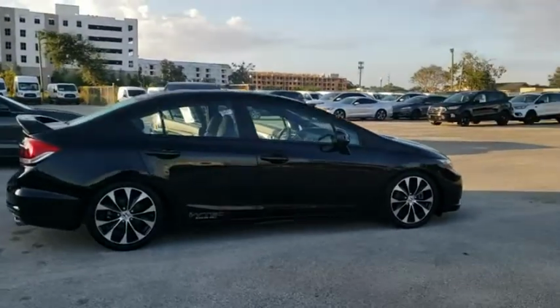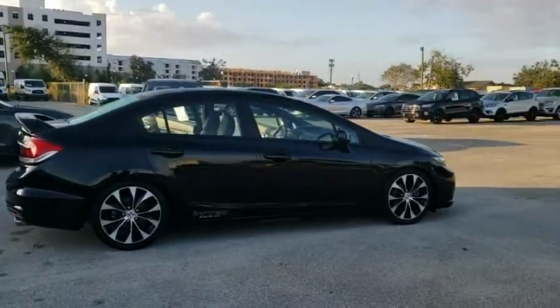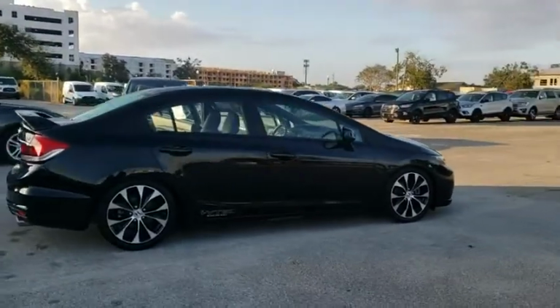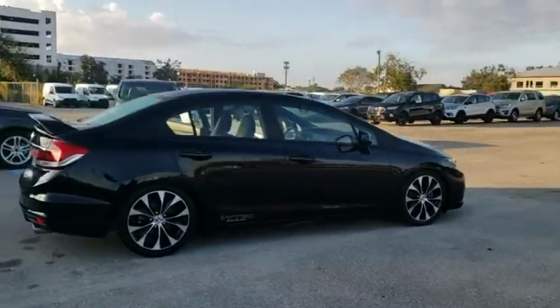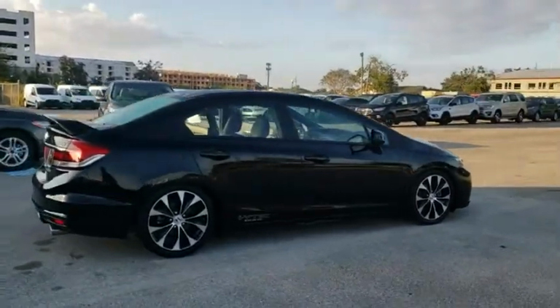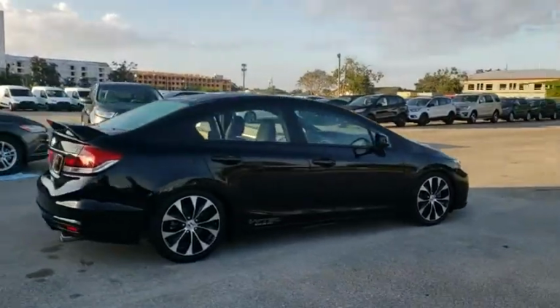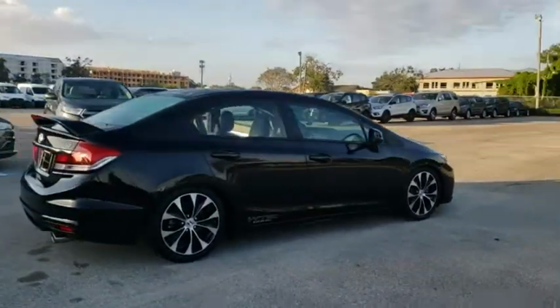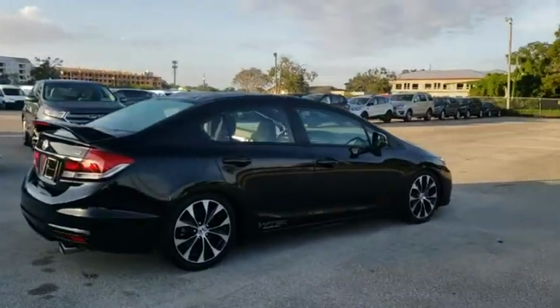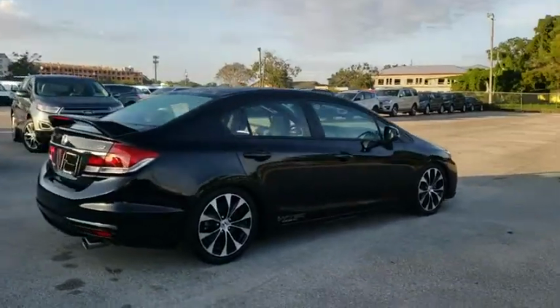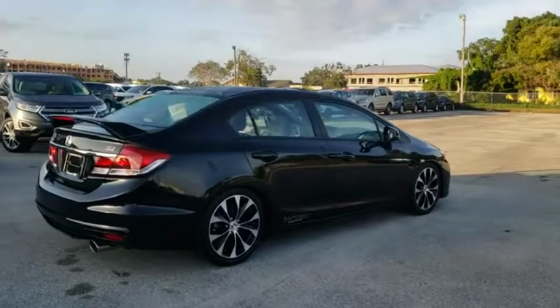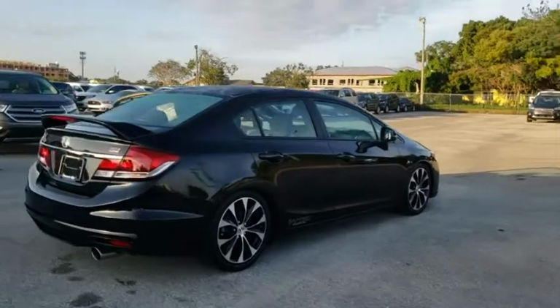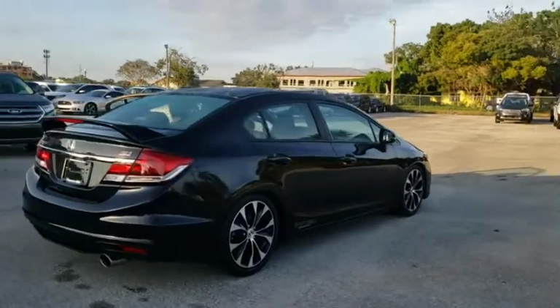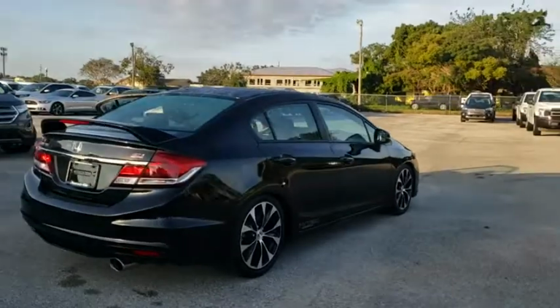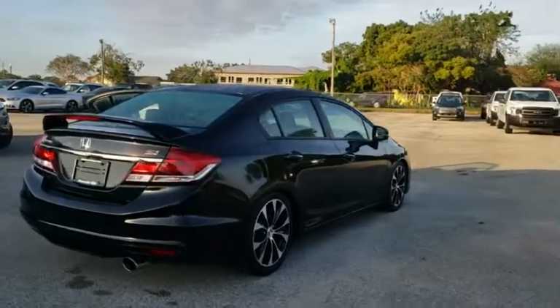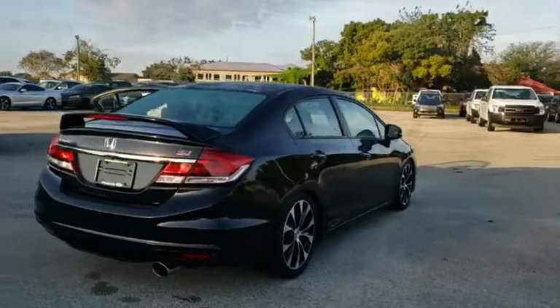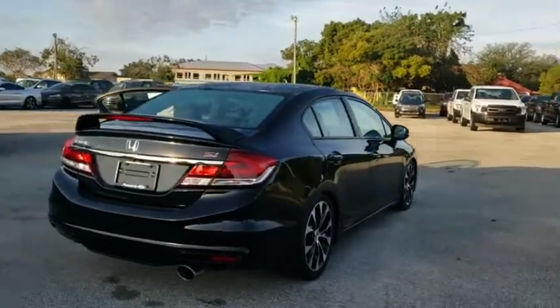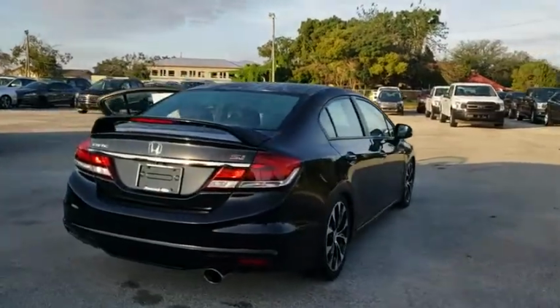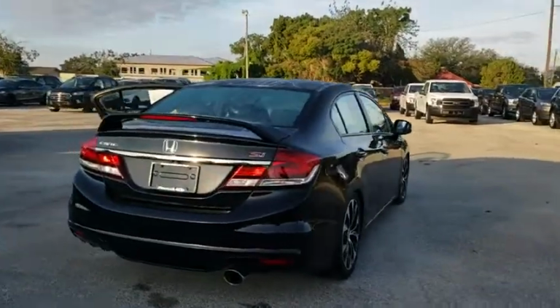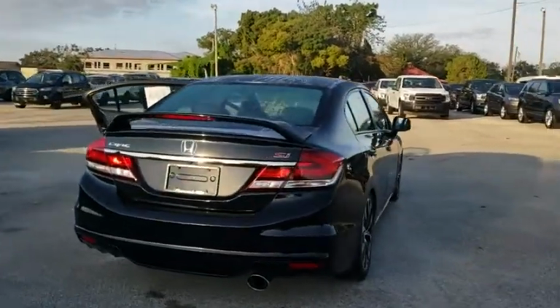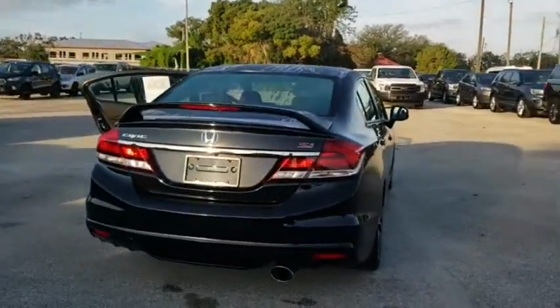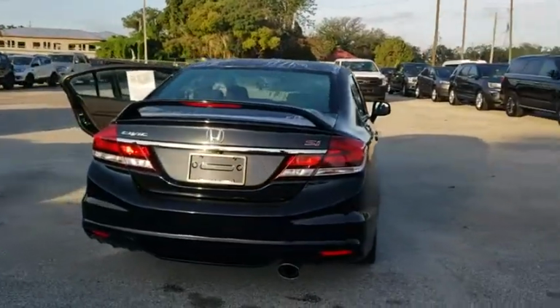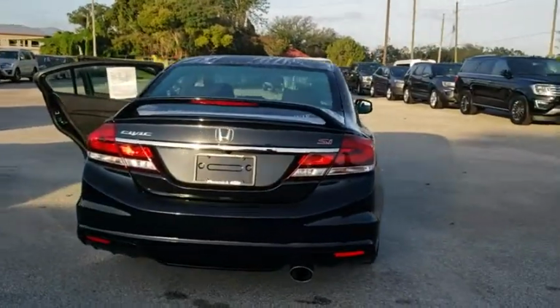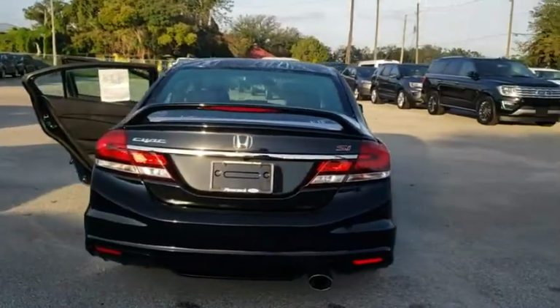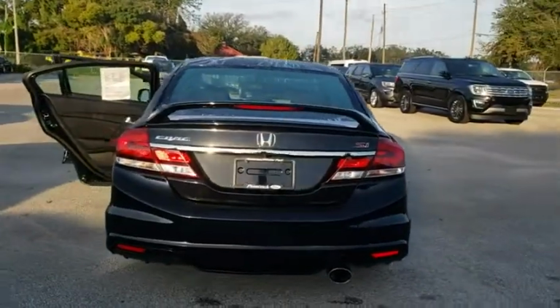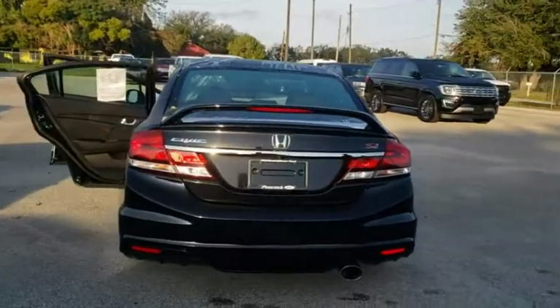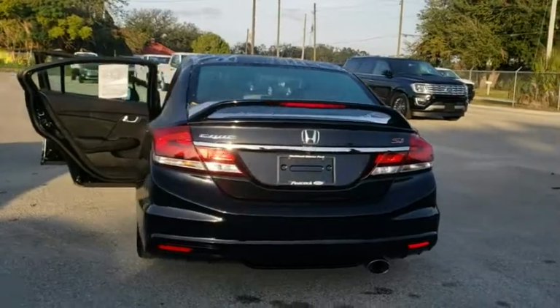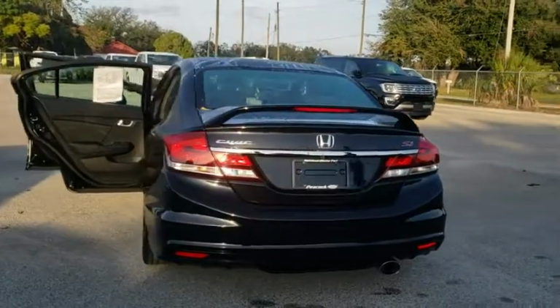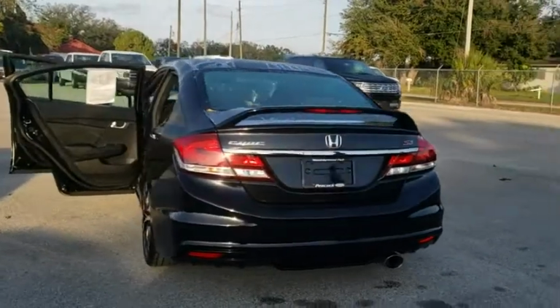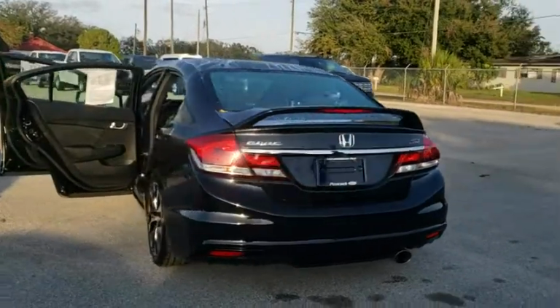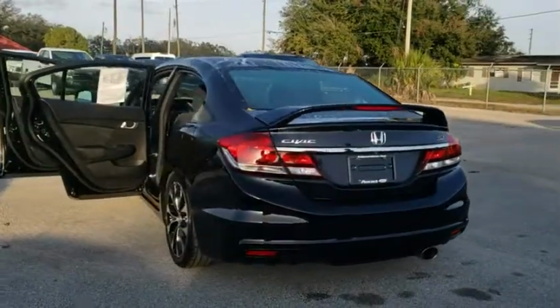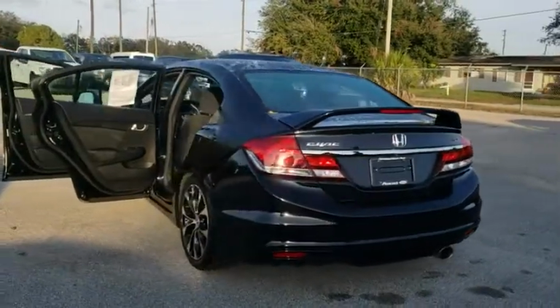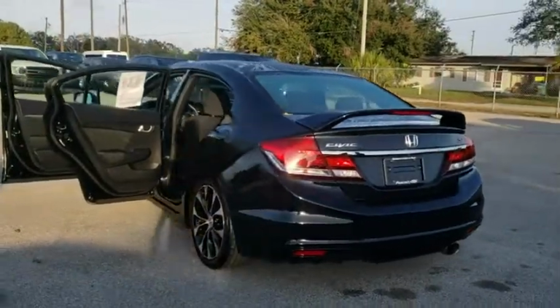Traction control, dual airbags, power steering, four-wheel disc brakes, cruise control, fog lights, power windows, security system, CD player, rear window defroster.